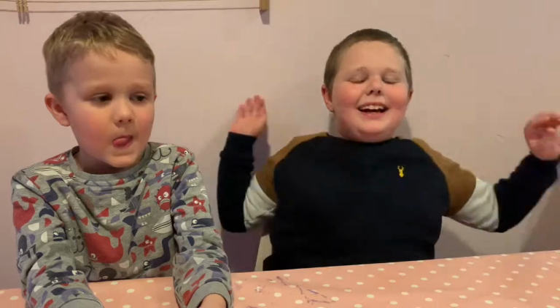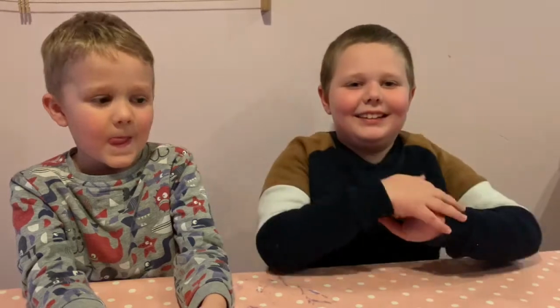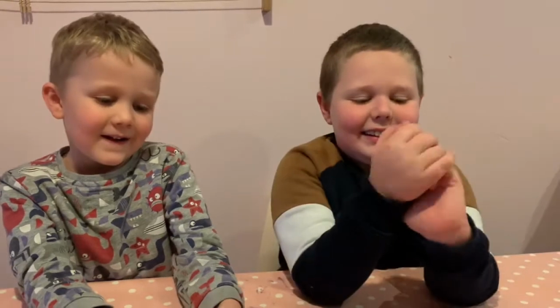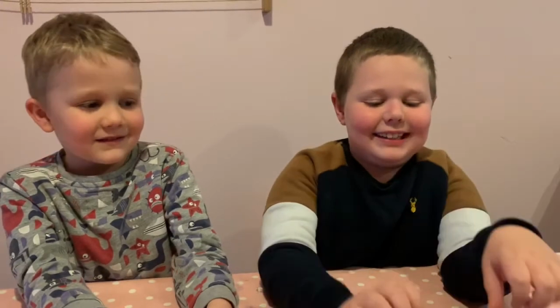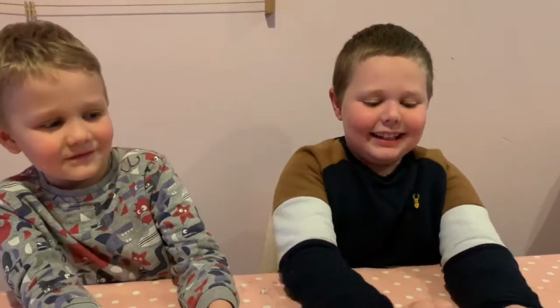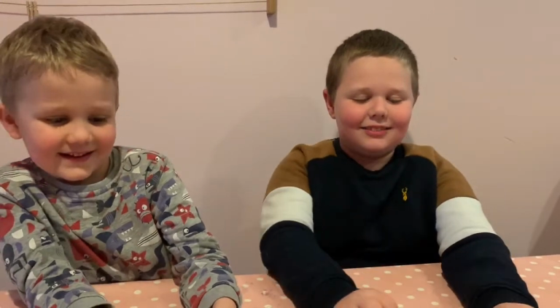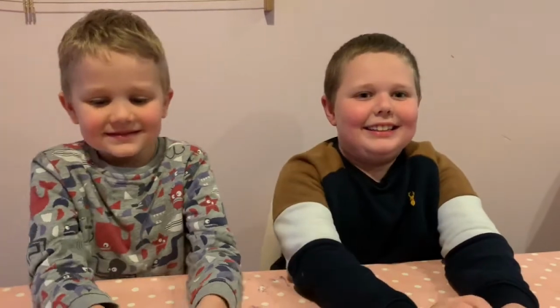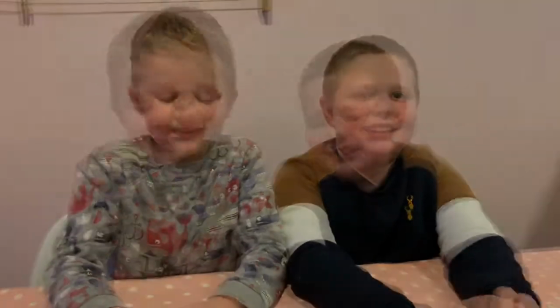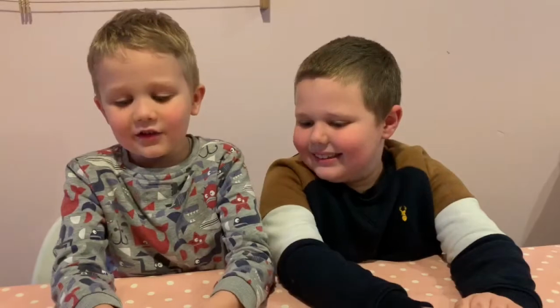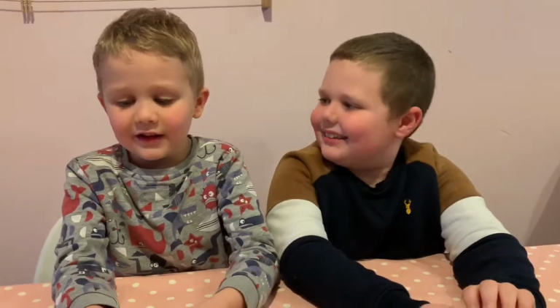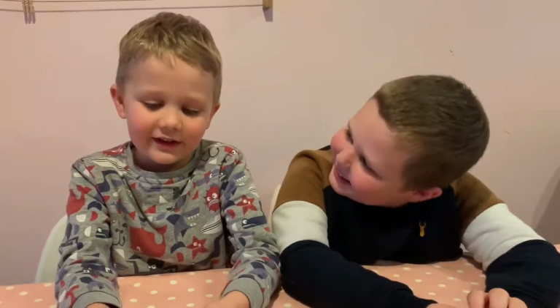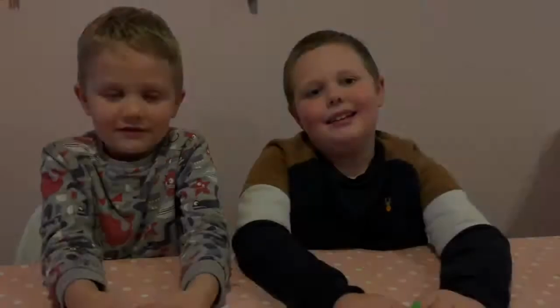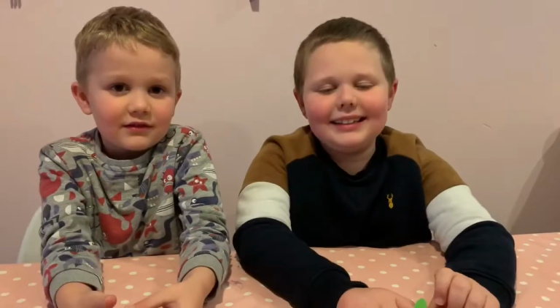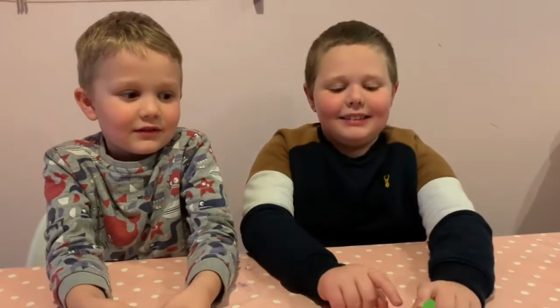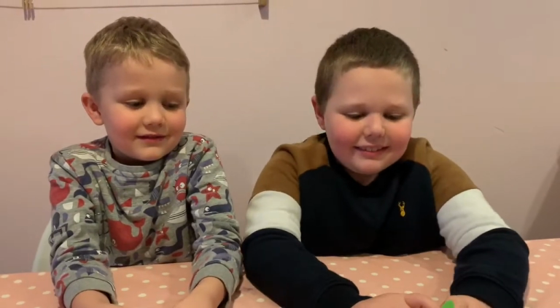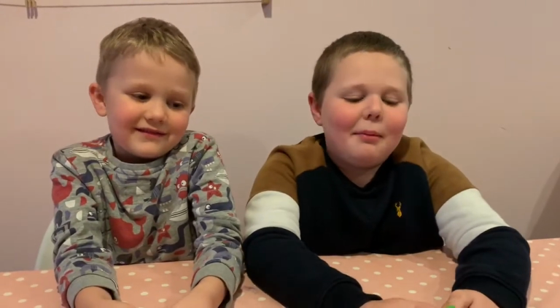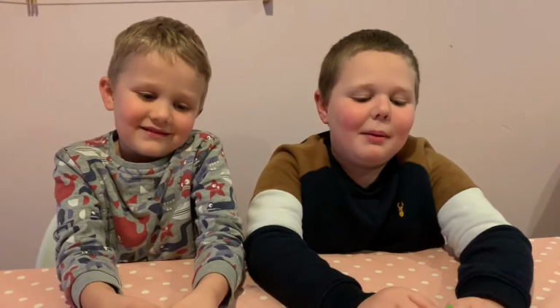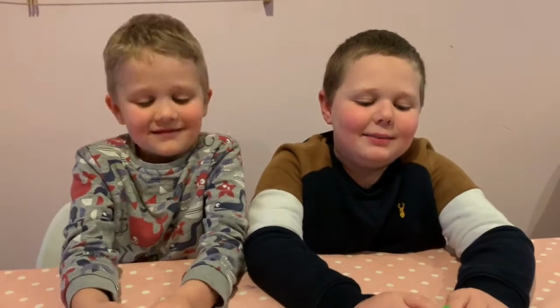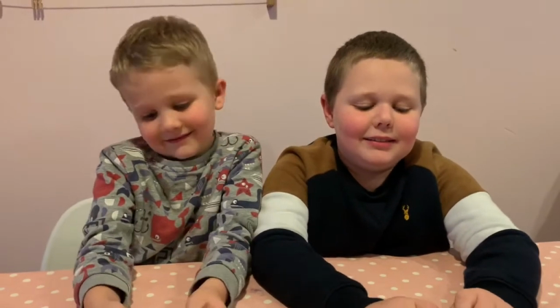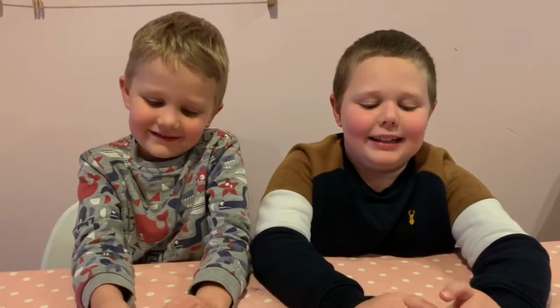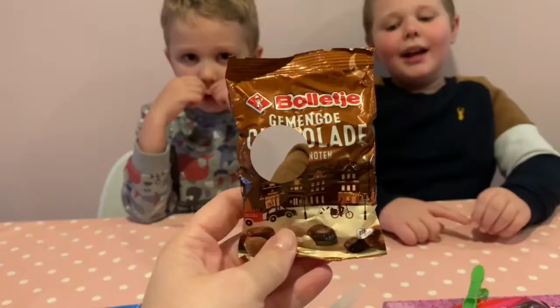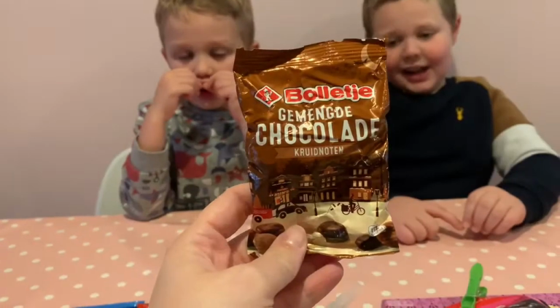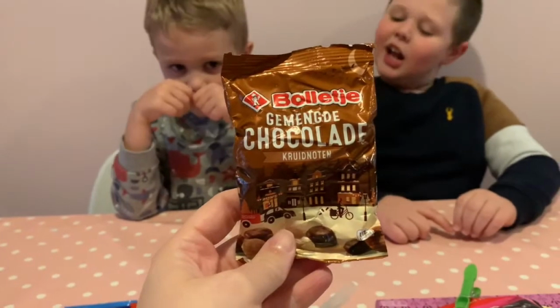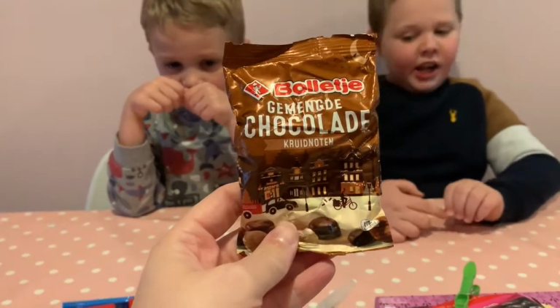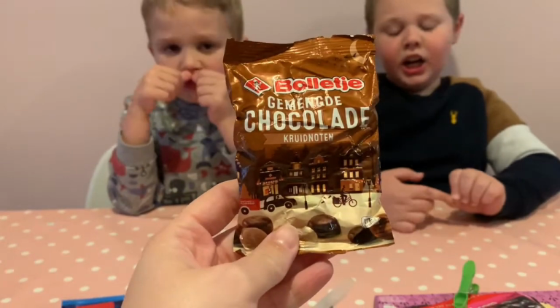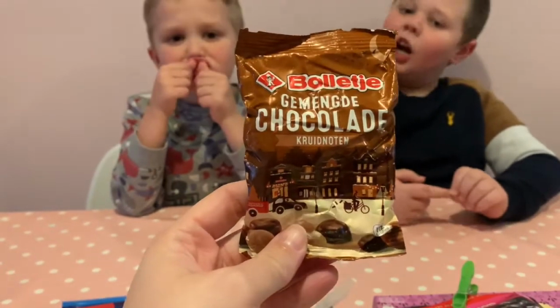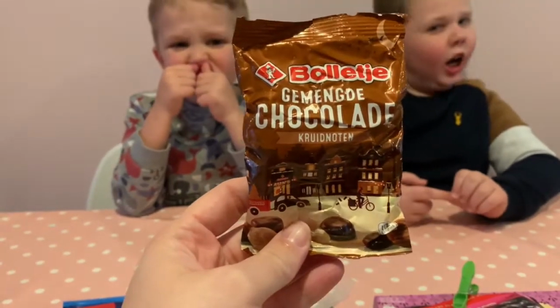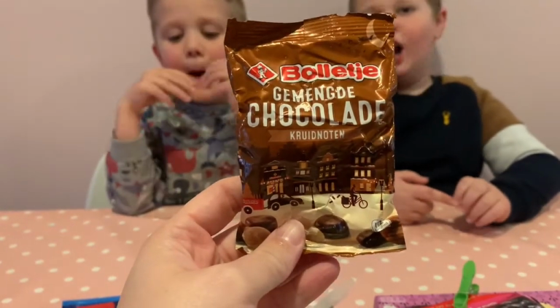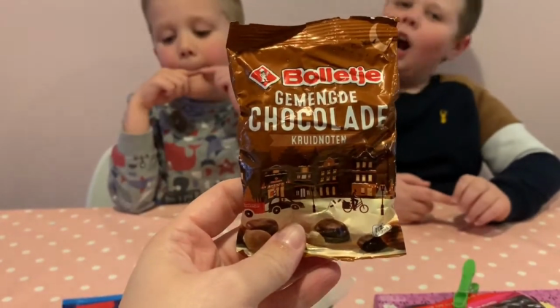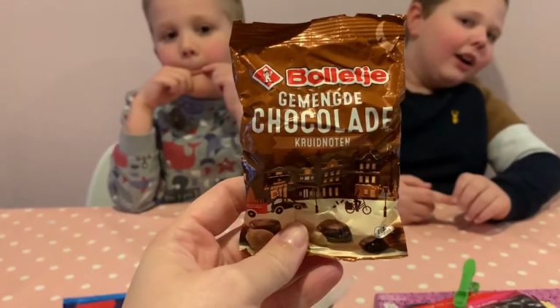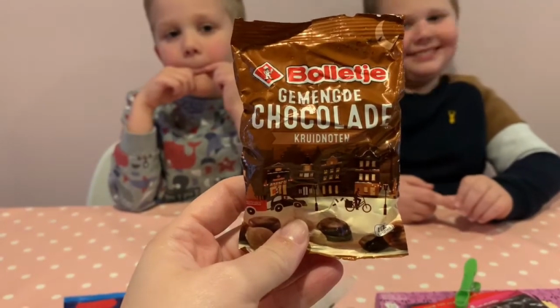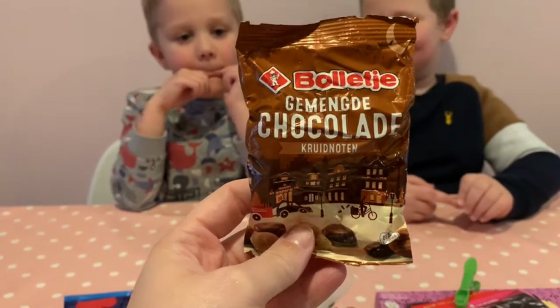Hello and welcome to trying Dutch sweets! Thank you to one of the people Mummy loves most in the world, Dennis. Welcome to Mummy murdering the Dutch language.